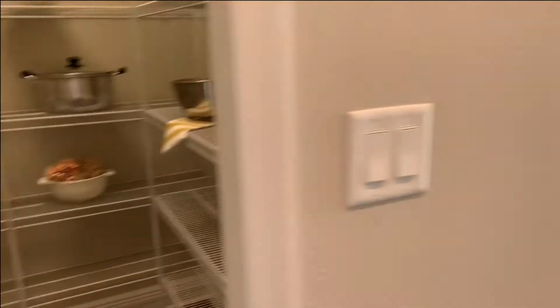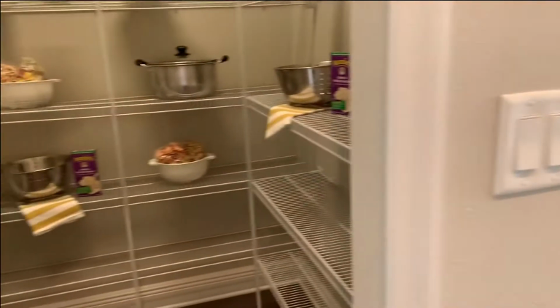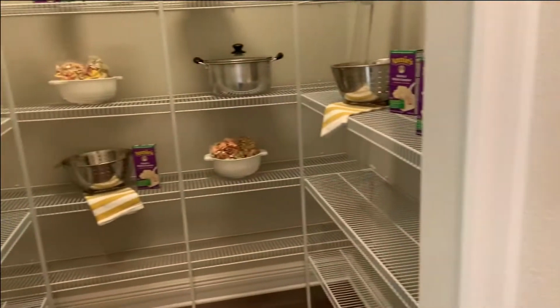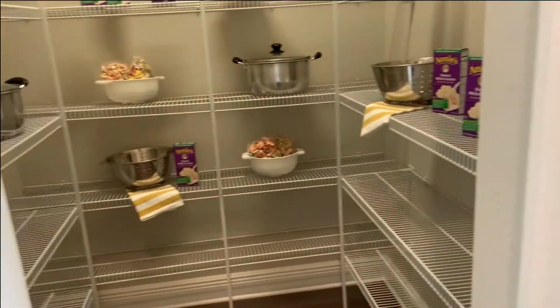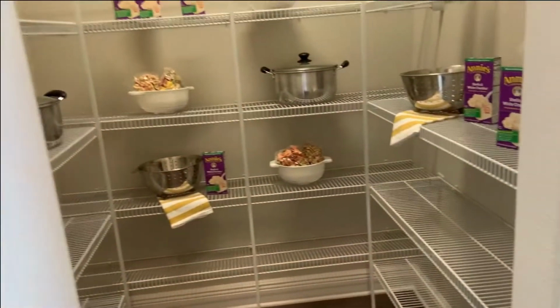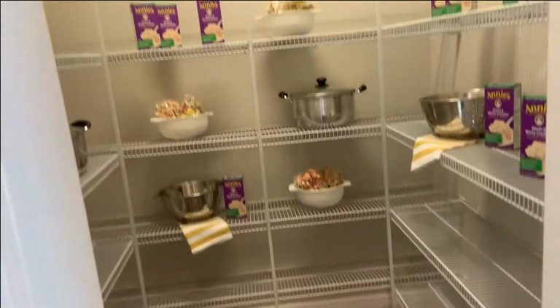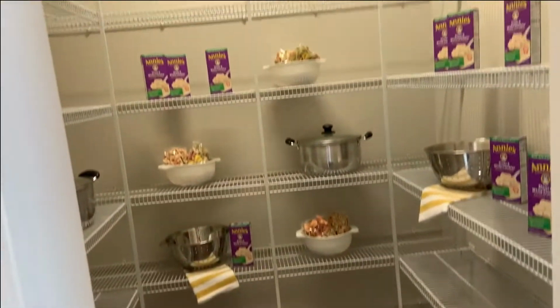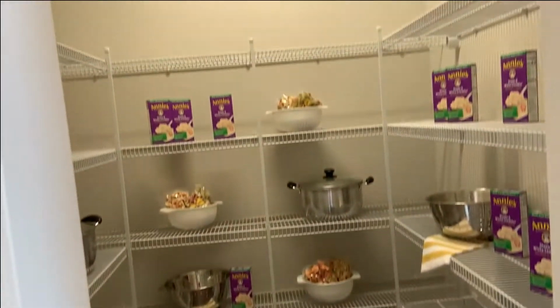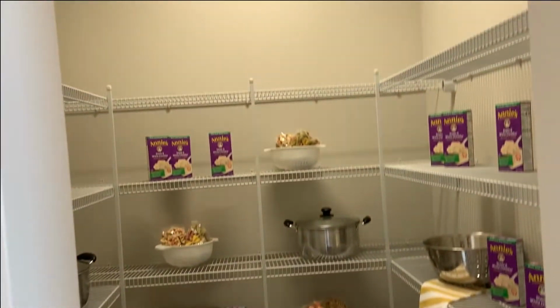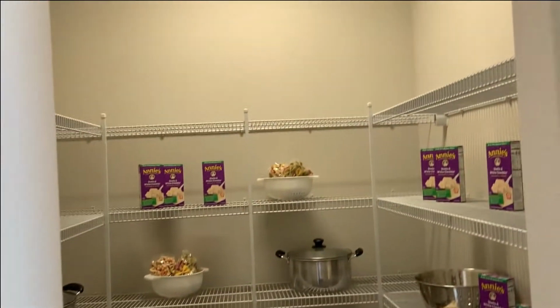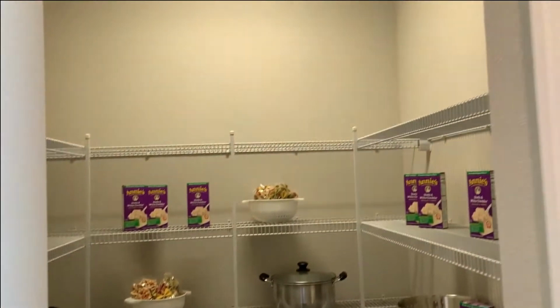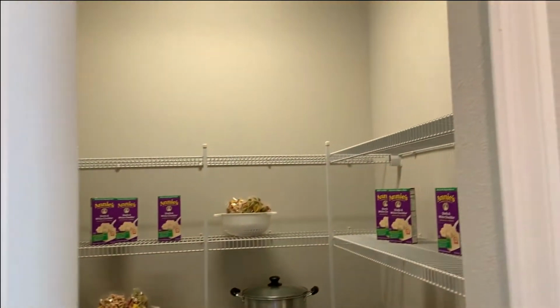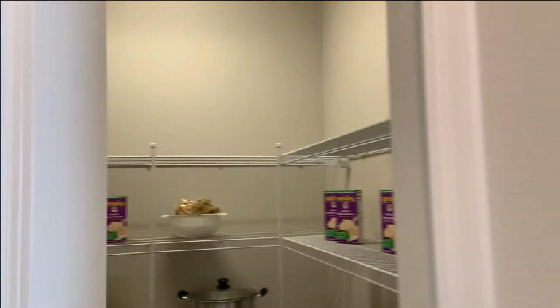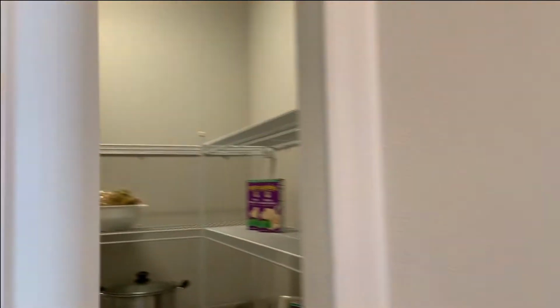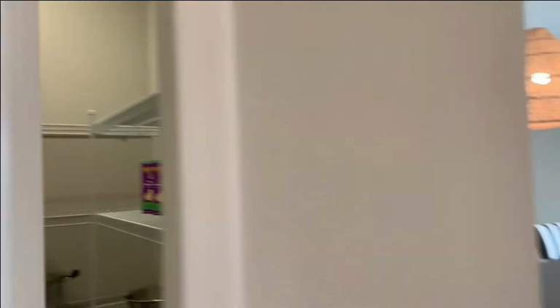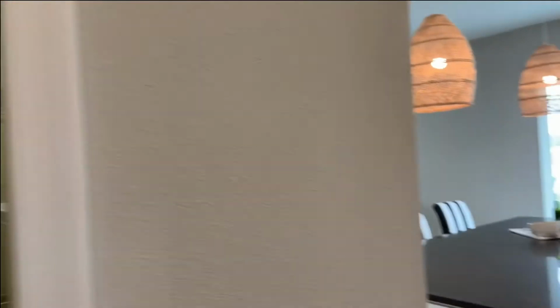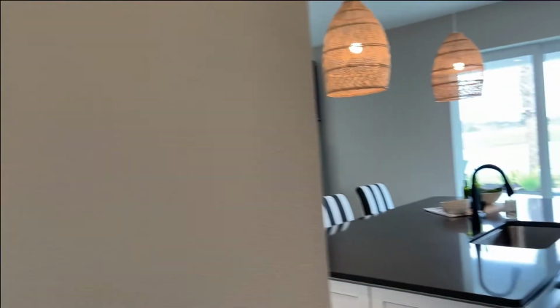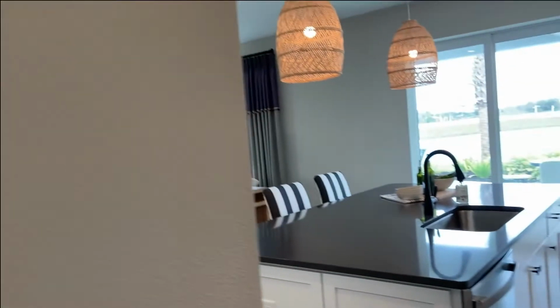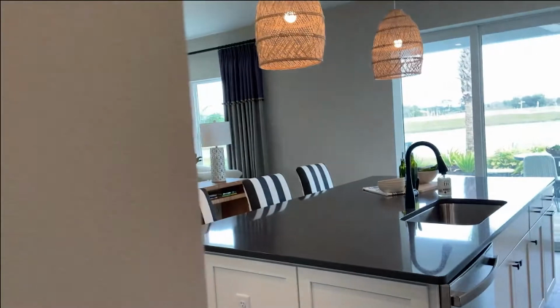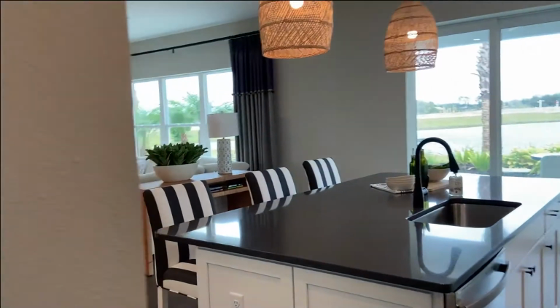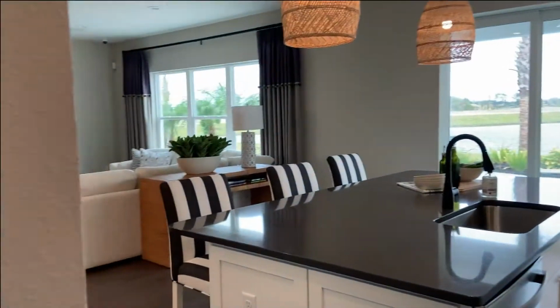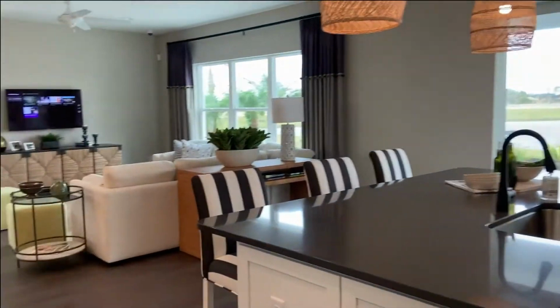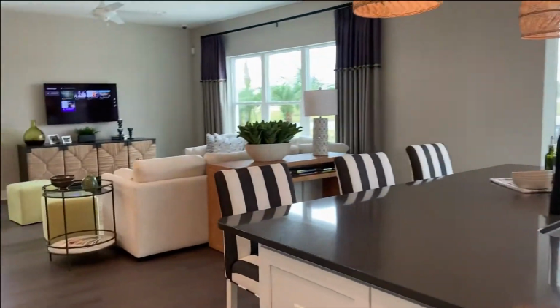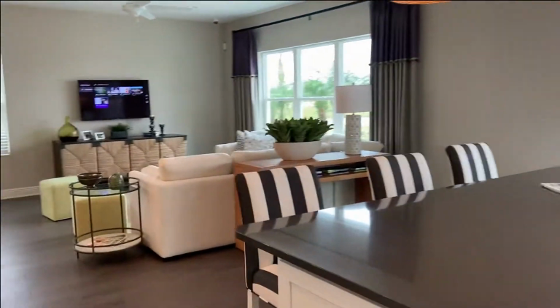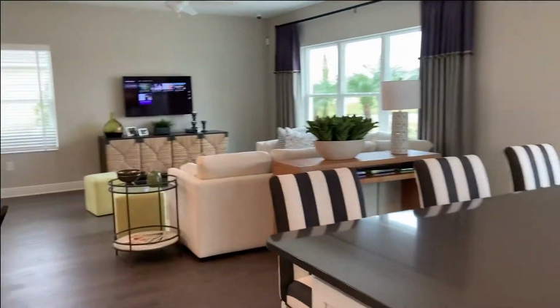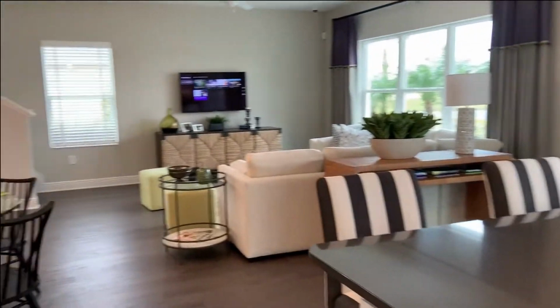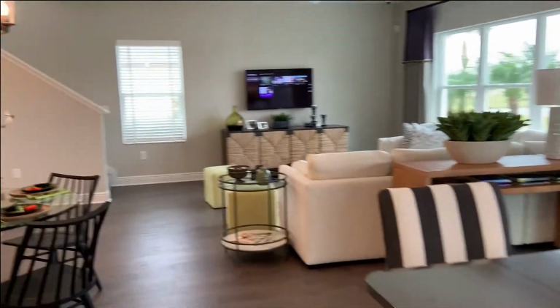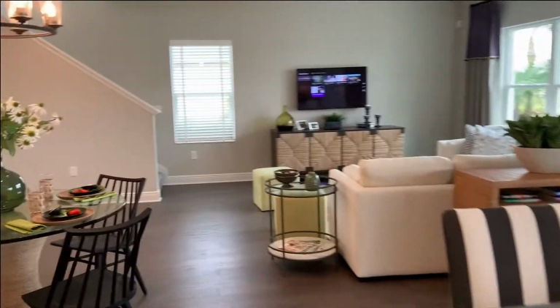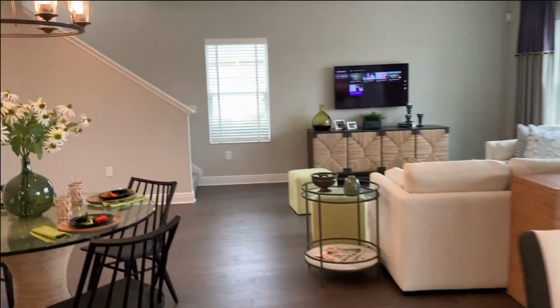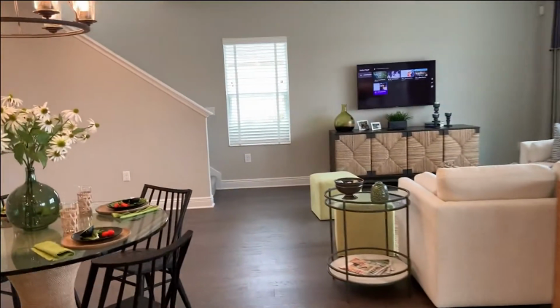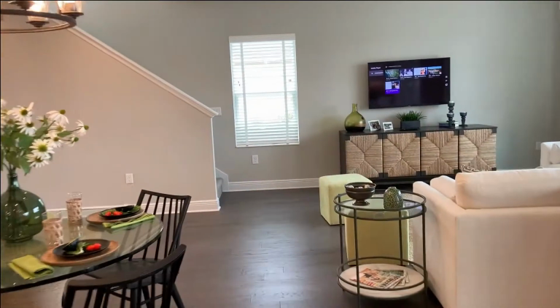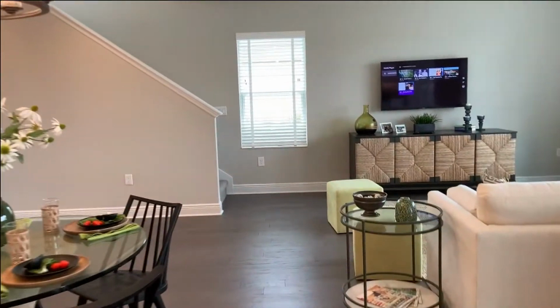Nice big pantry here. And then a half bath under the stairs.